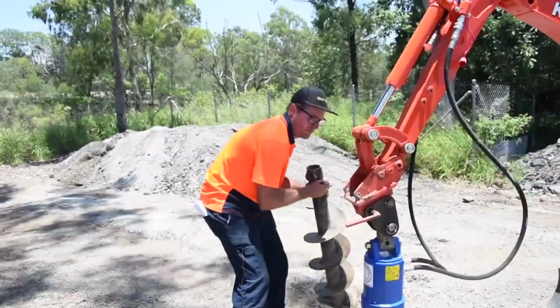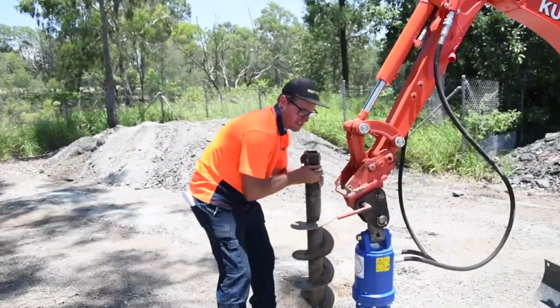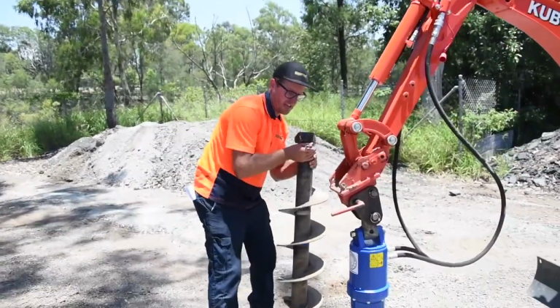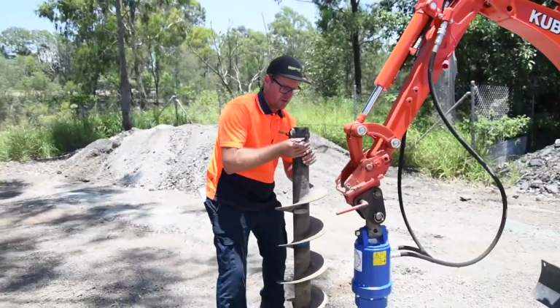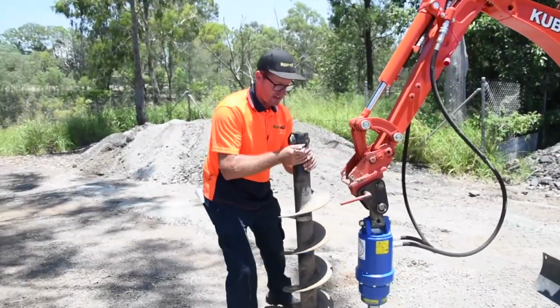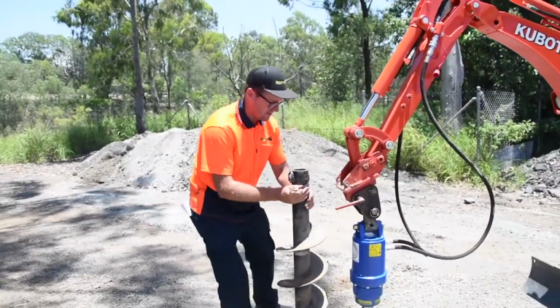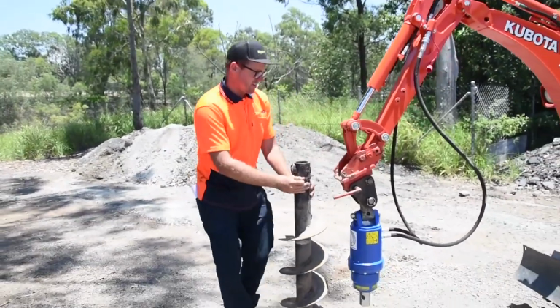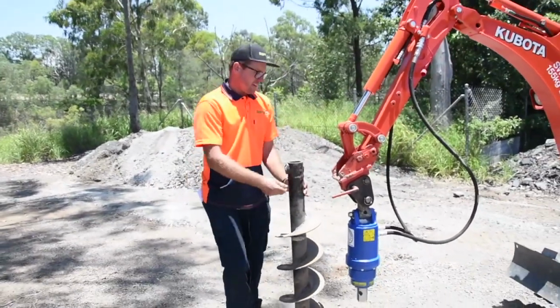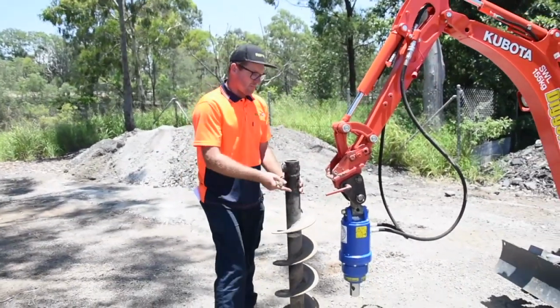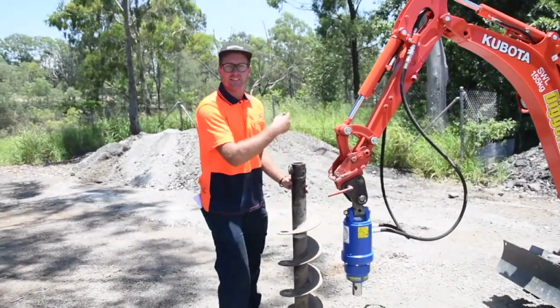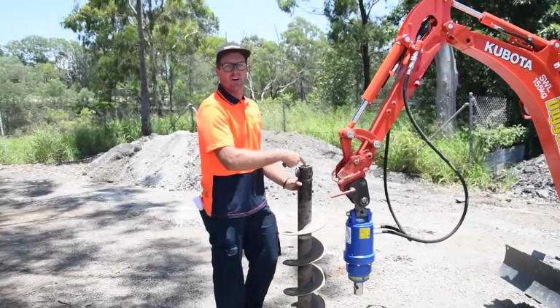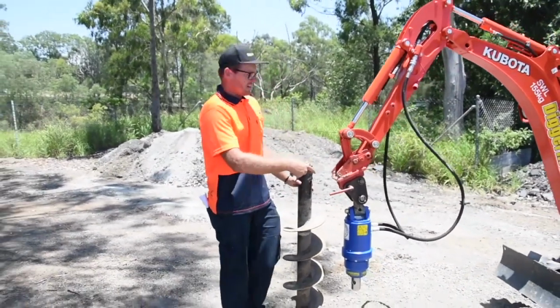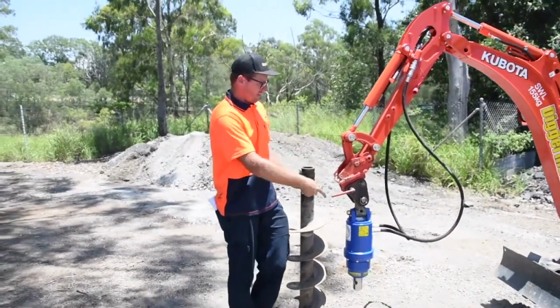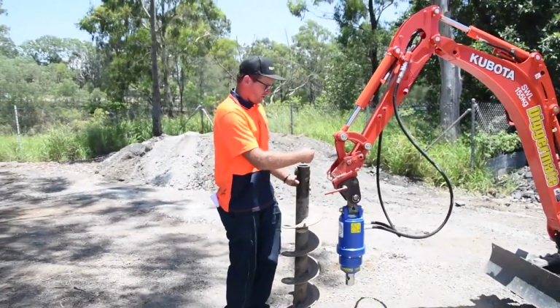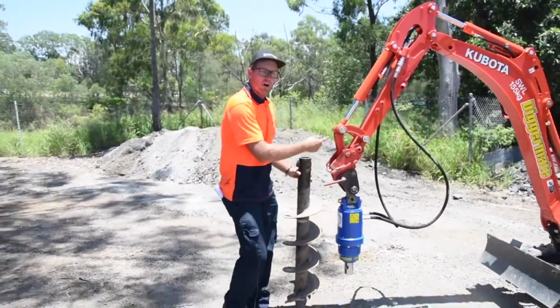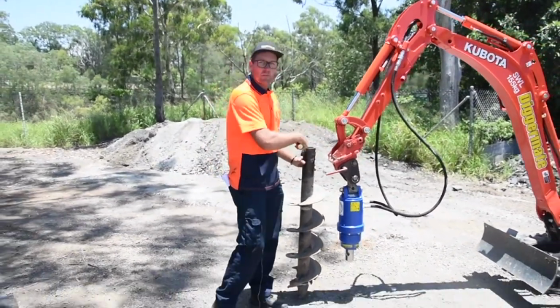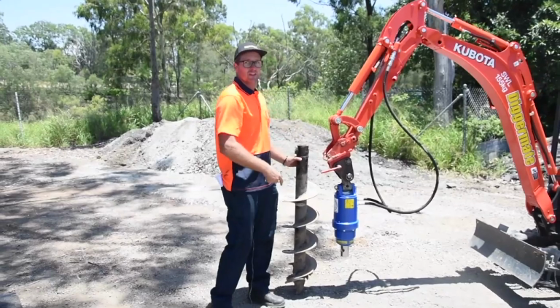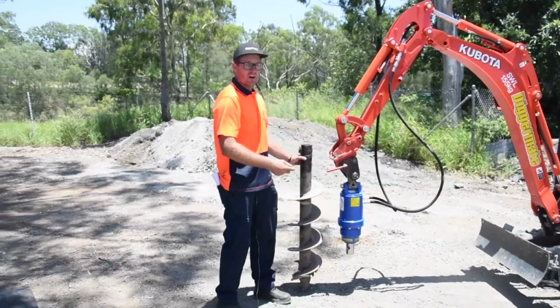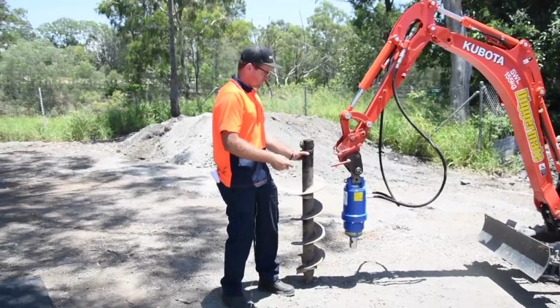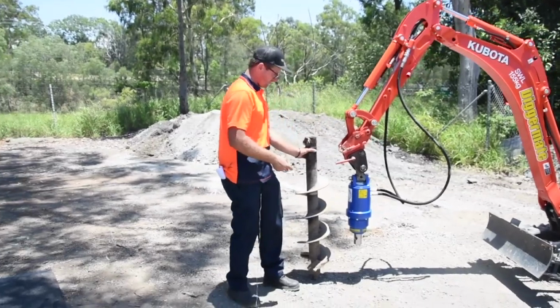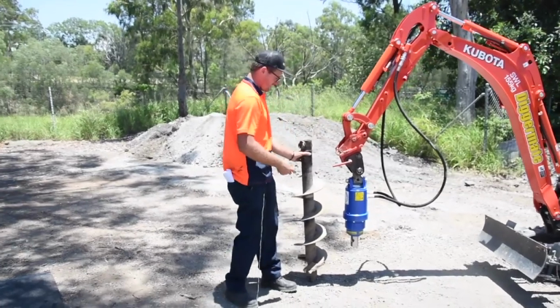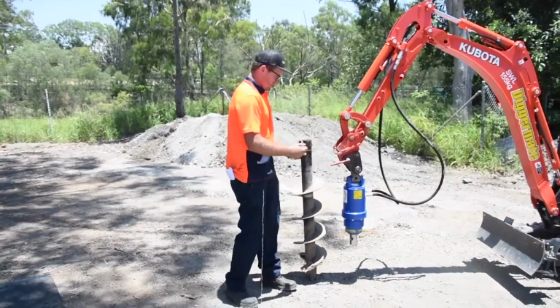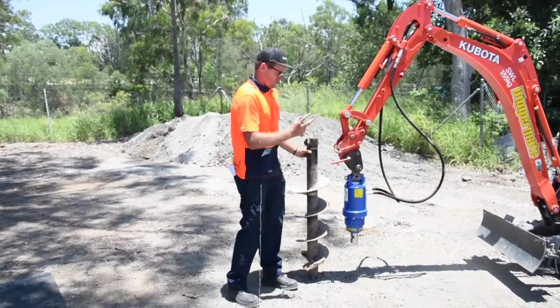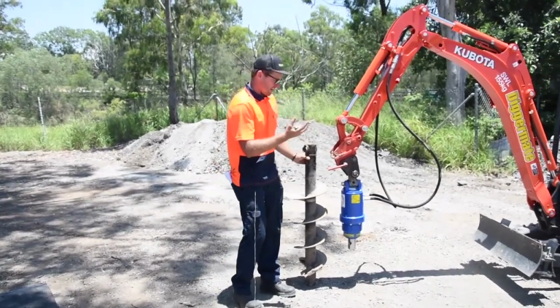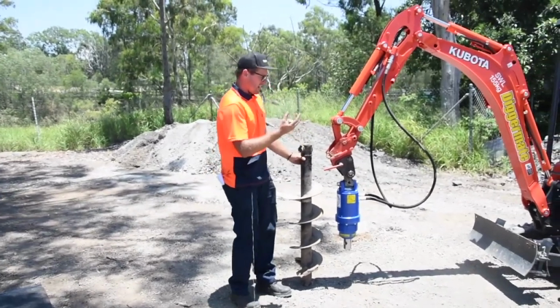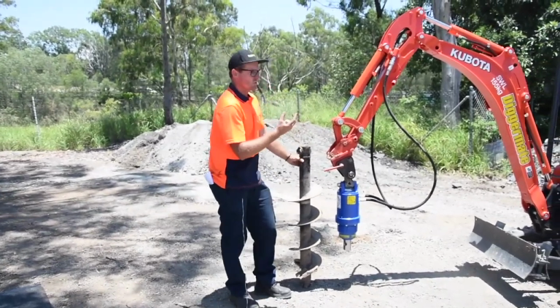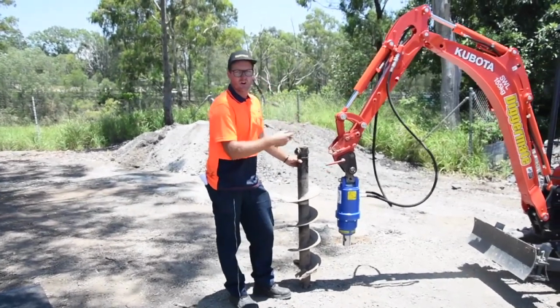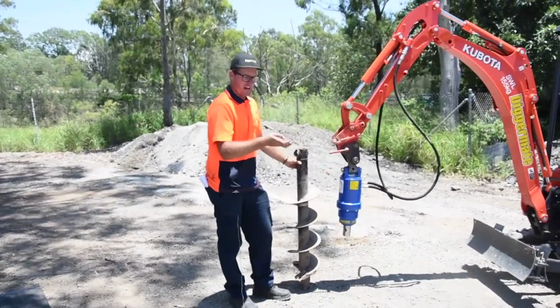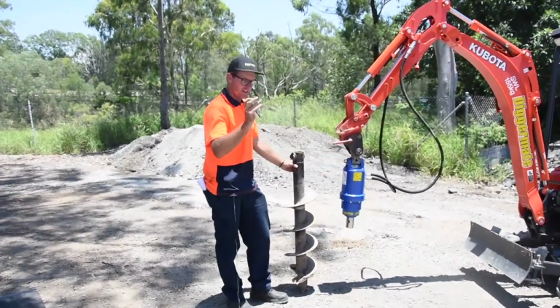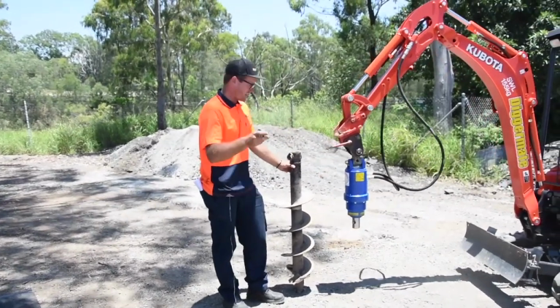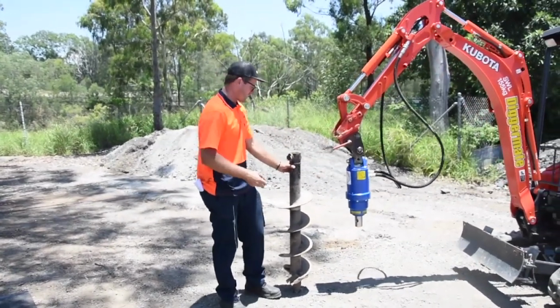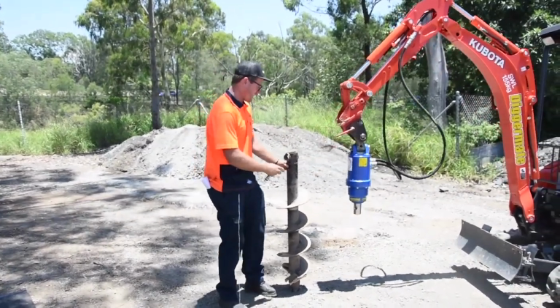We're just going to stand this right here. The operator is going to lift the auger driver up and into the hole, we're going to twist the auger, then we're going to connect the pin.